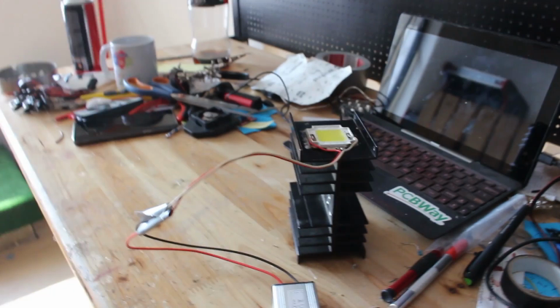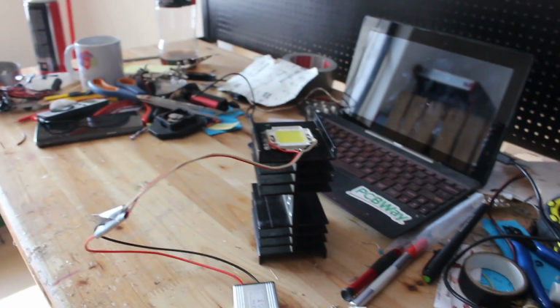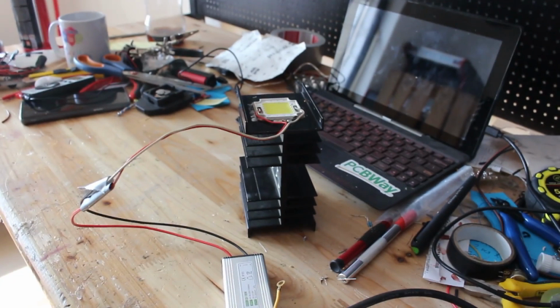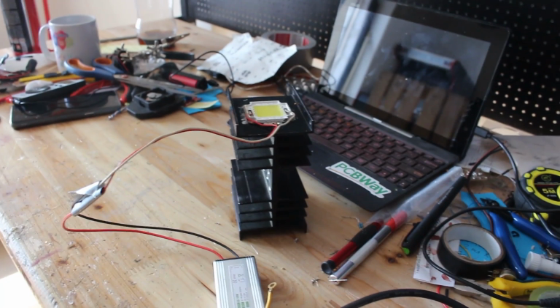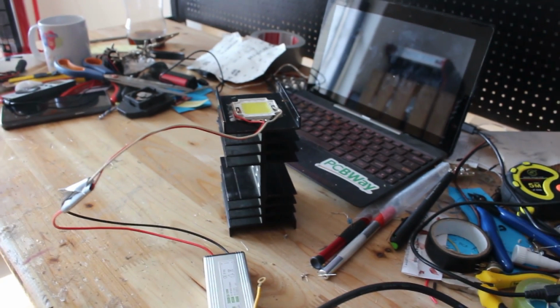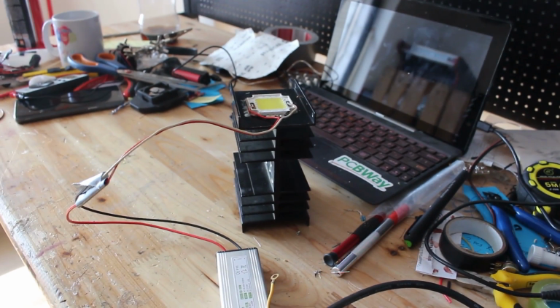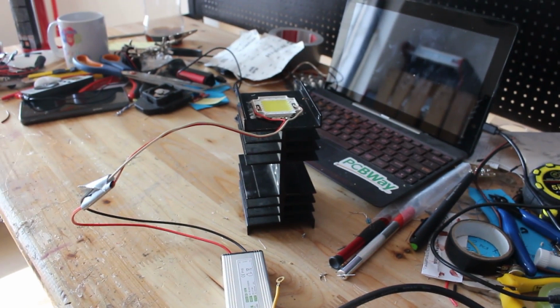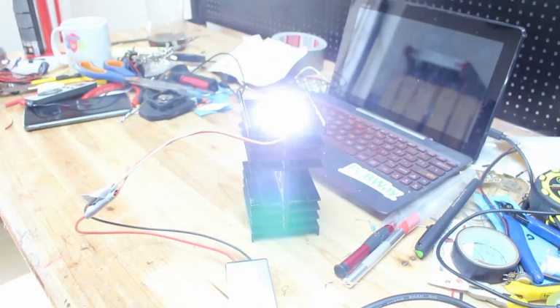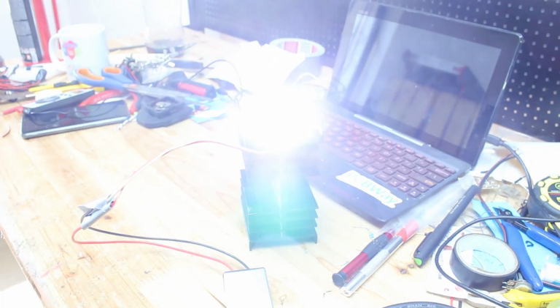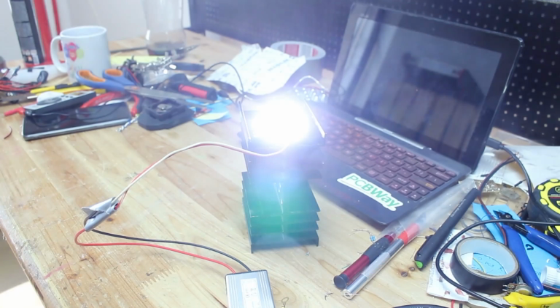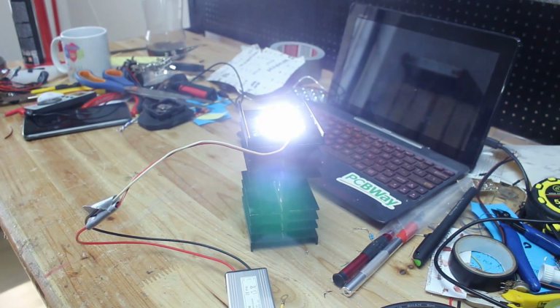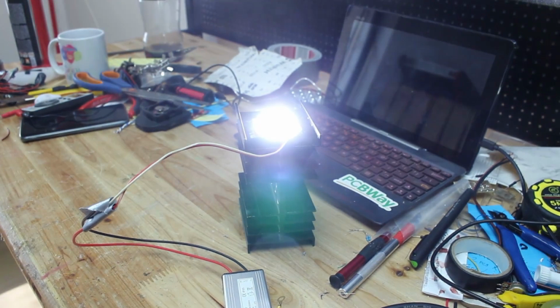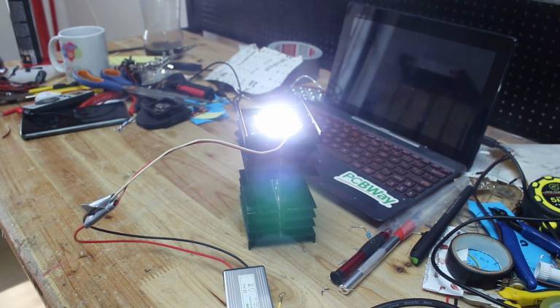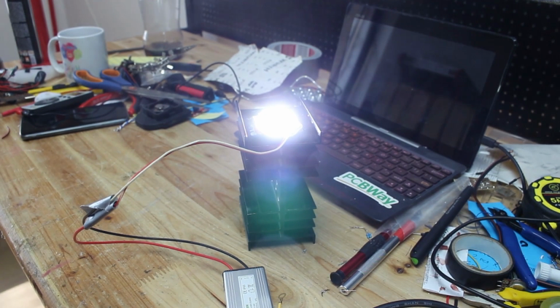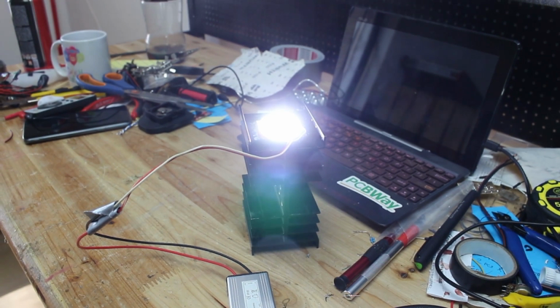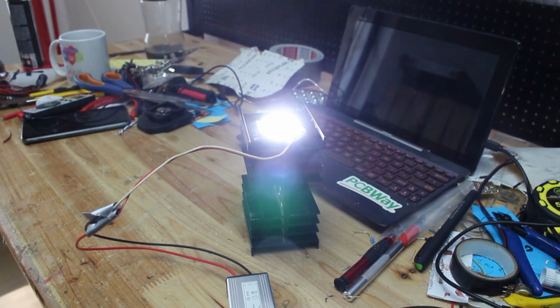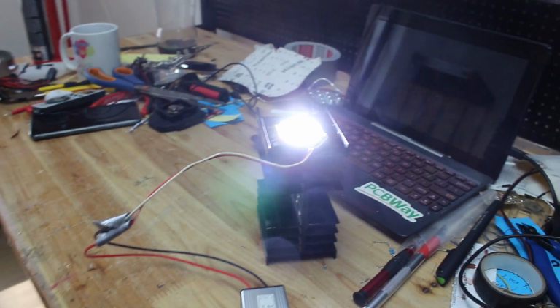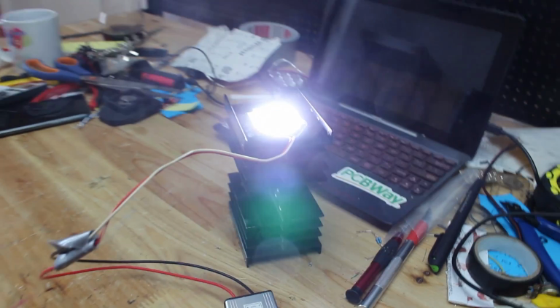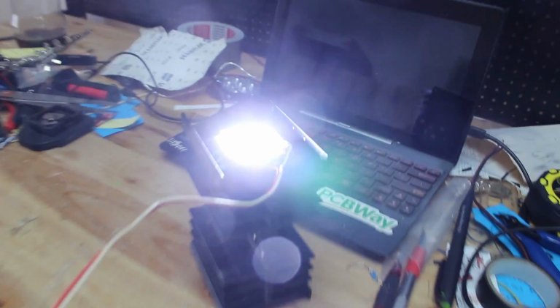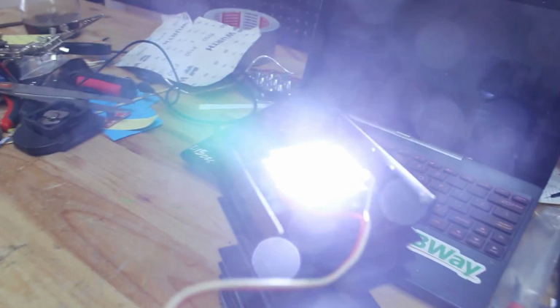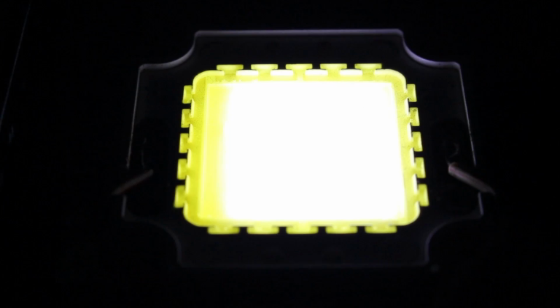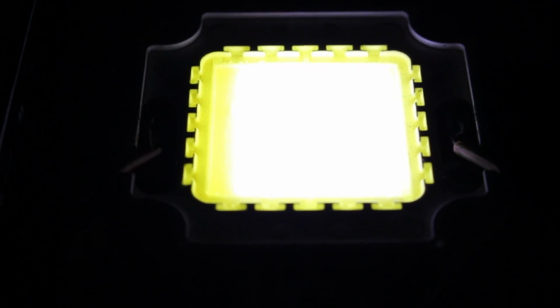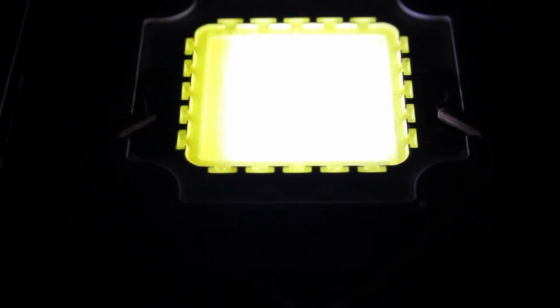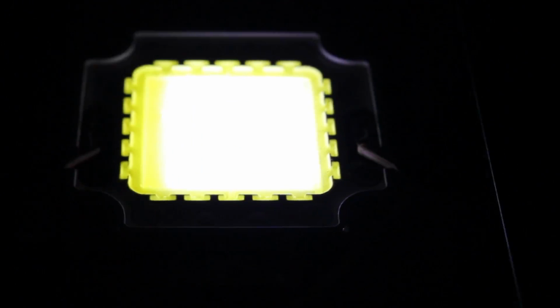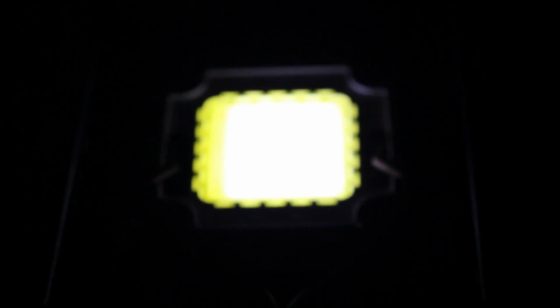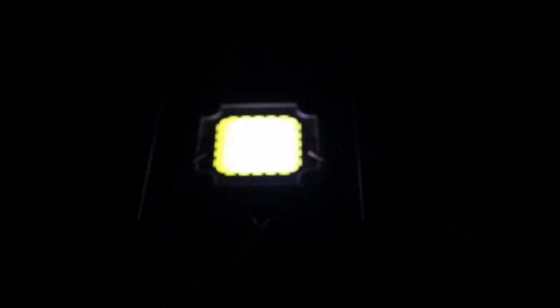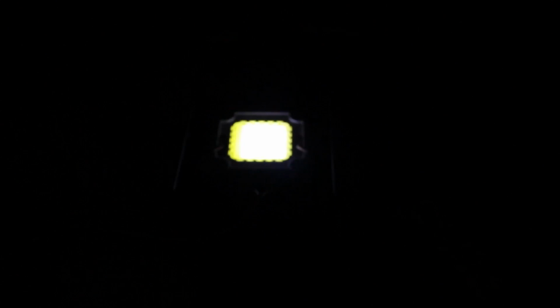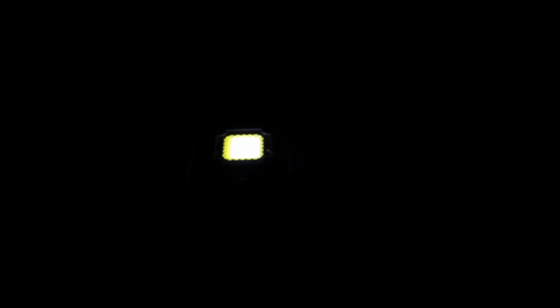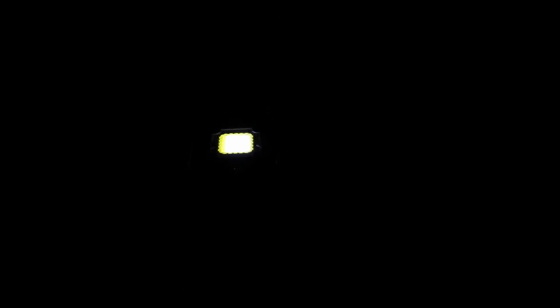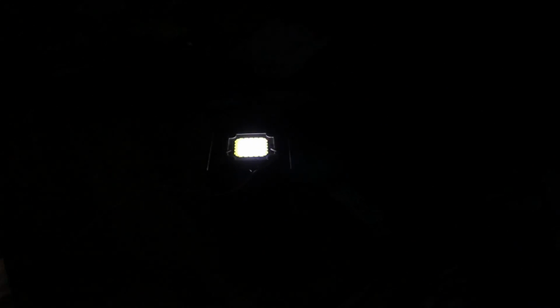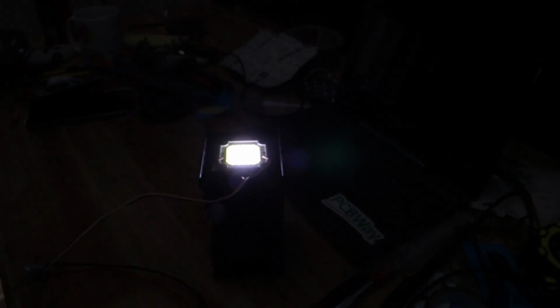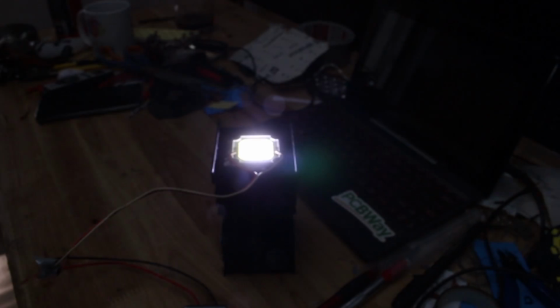Let's power up this mini monster LED chip — 100 watts for $10. As you can see, it's super bright and super easy to build yourself a homemade 100-watt LED light that costs $10.